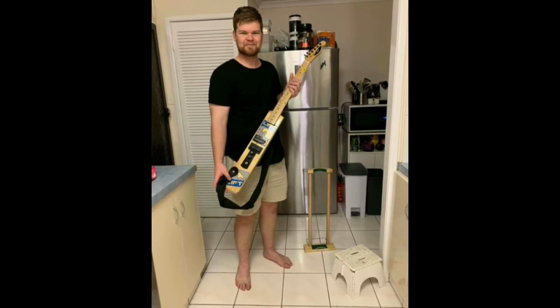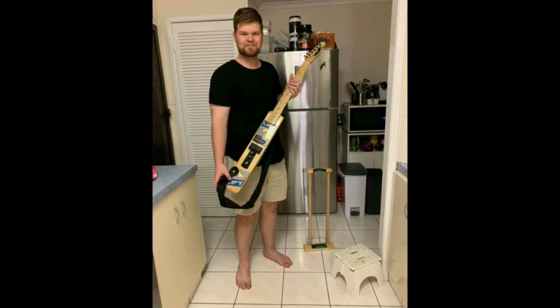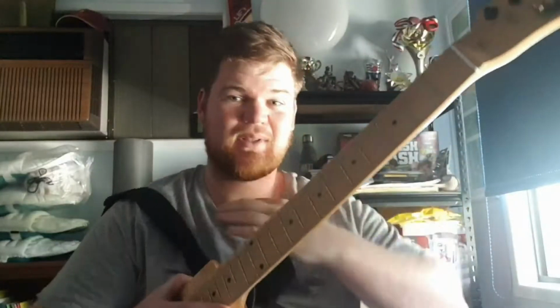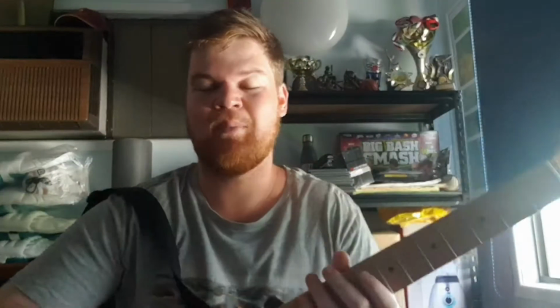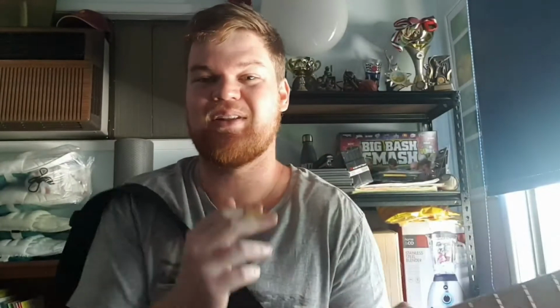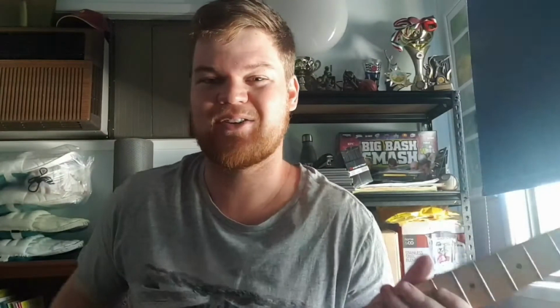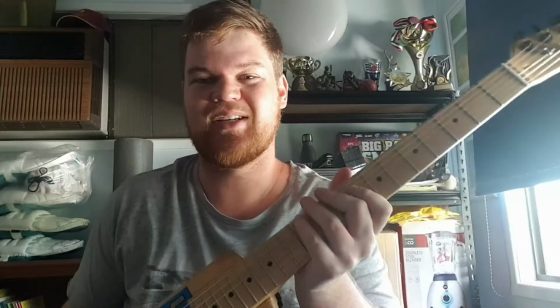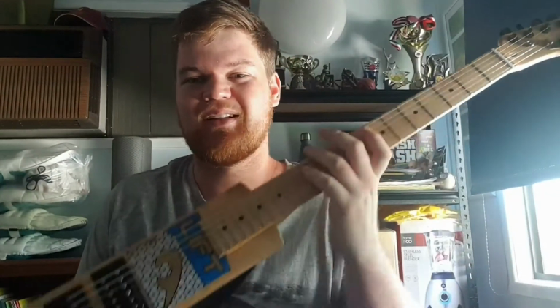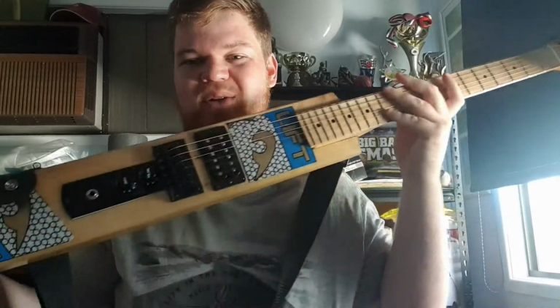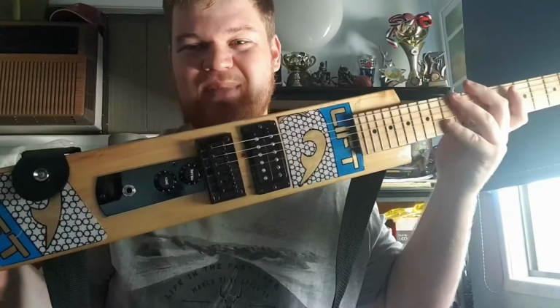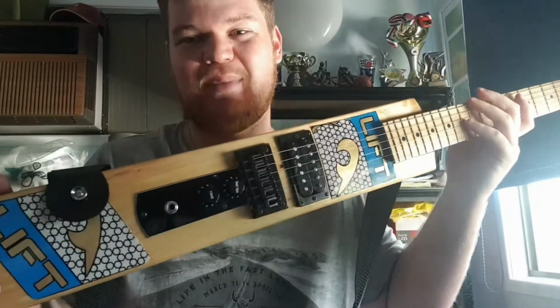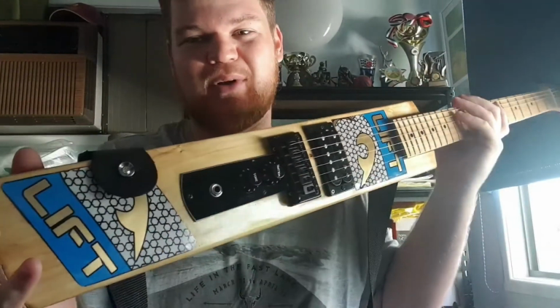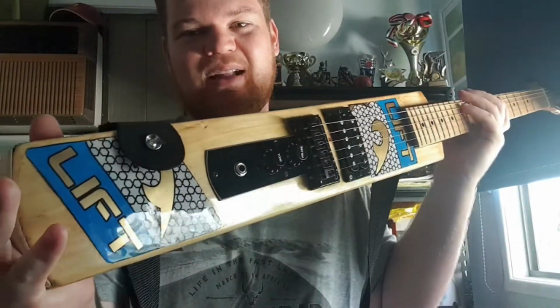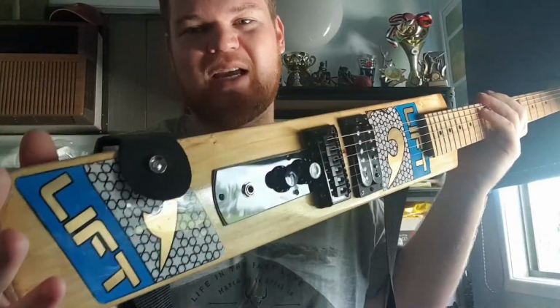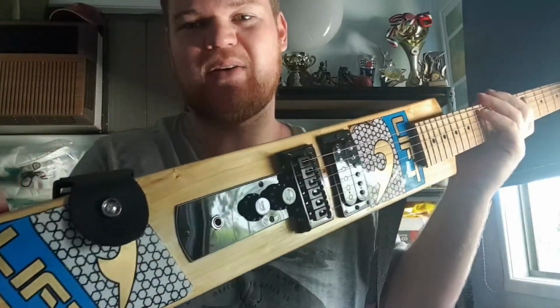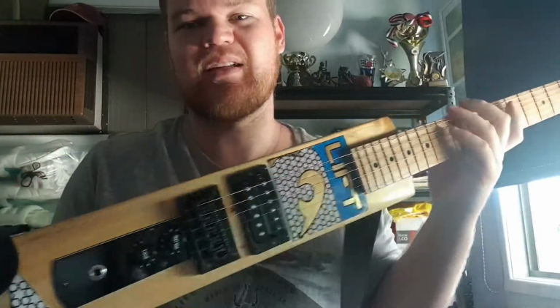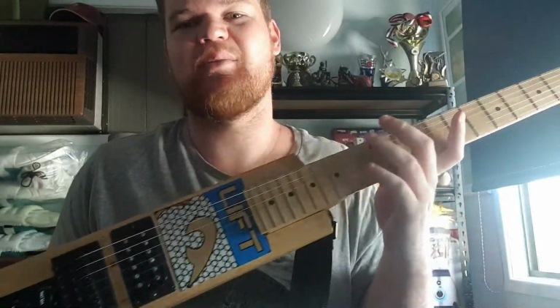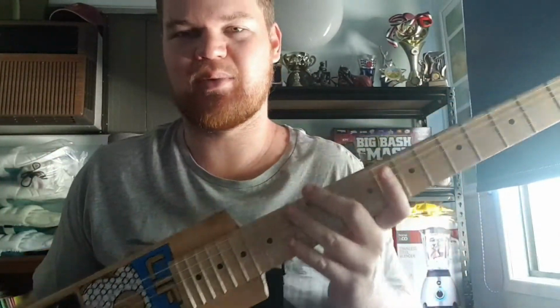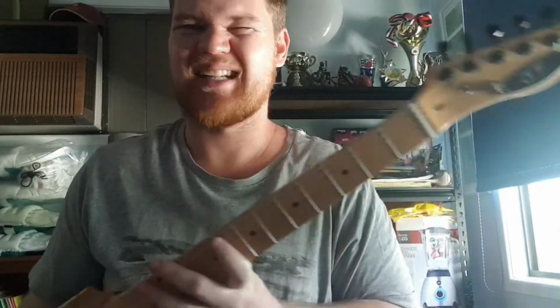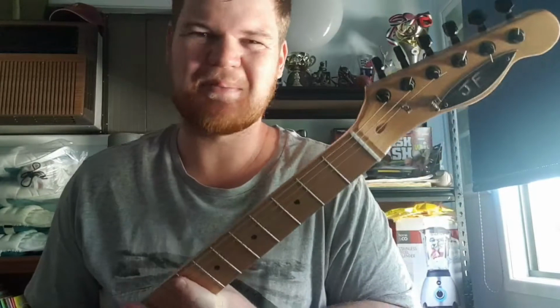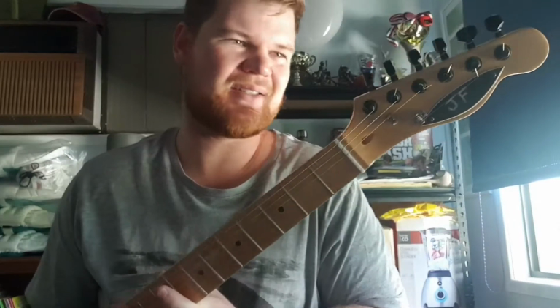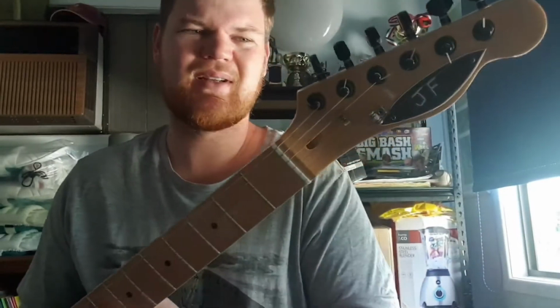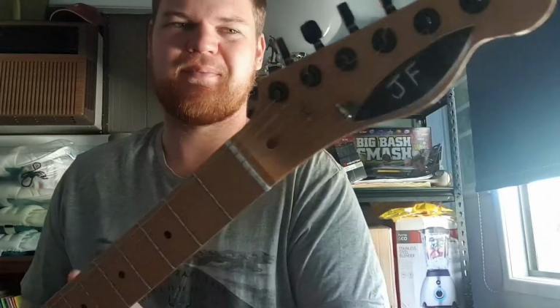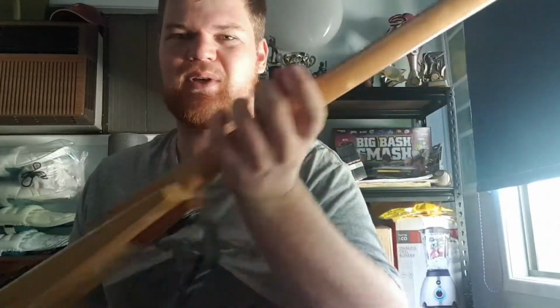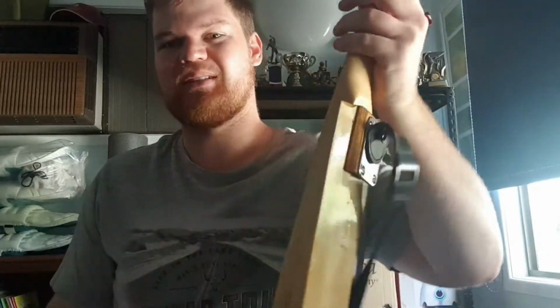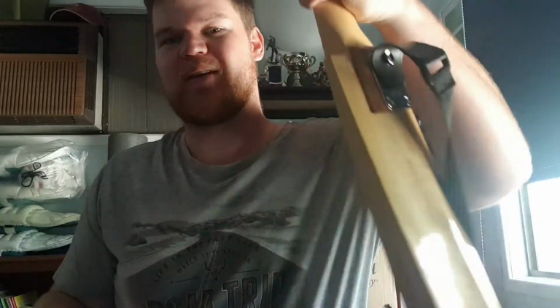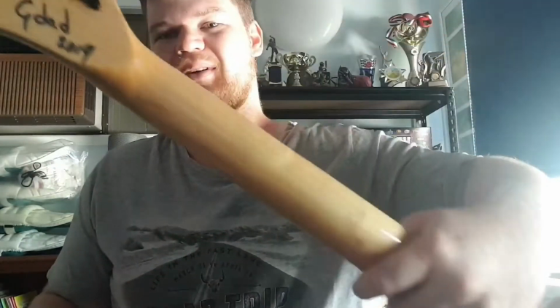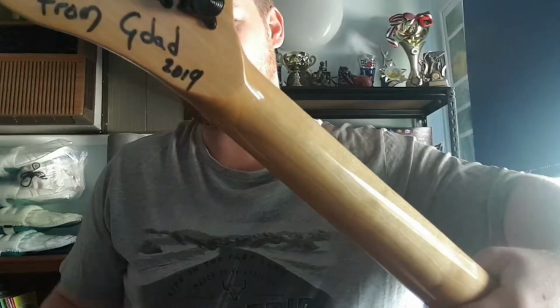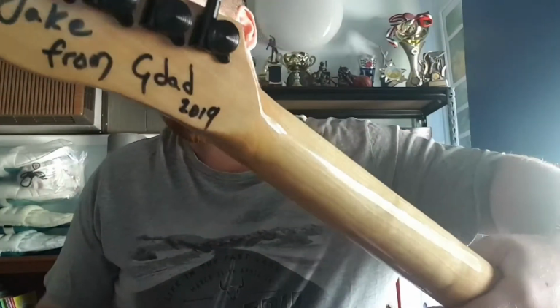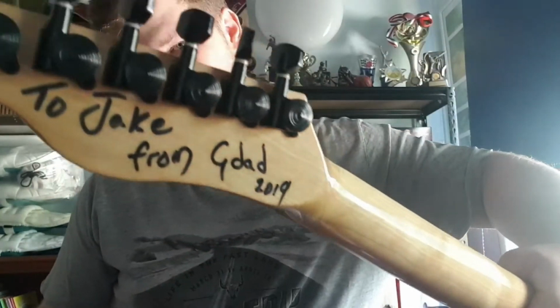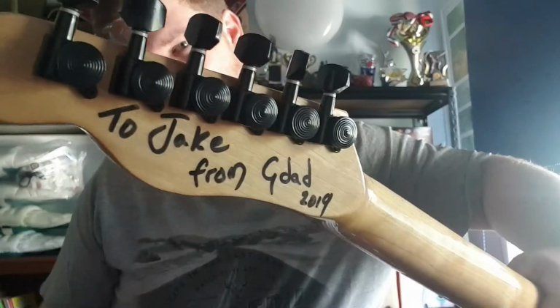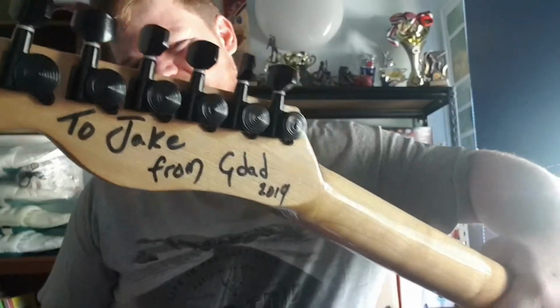I'm absolutely stoked to reveal this awesome guitar bat that my granddad actually made me. It is unbelievable. It sounds amazing too. I've got a nice little note here that my granddad gave me. He's just incredibly talented.